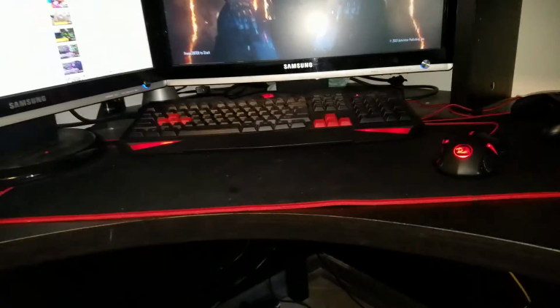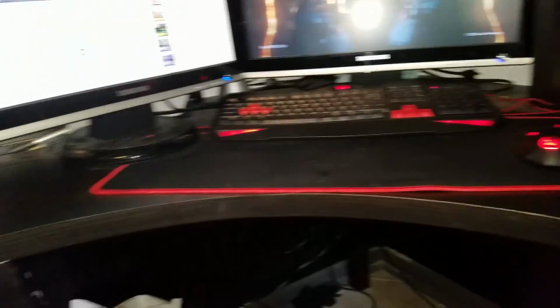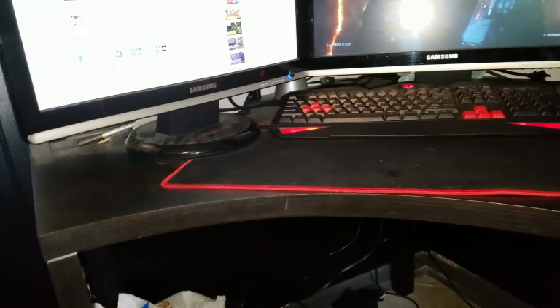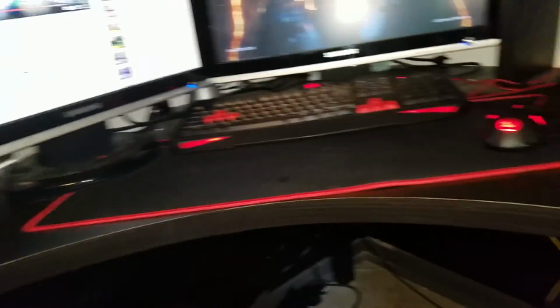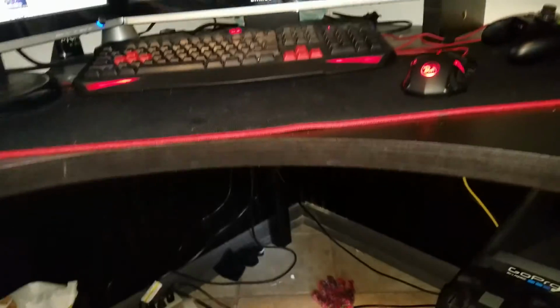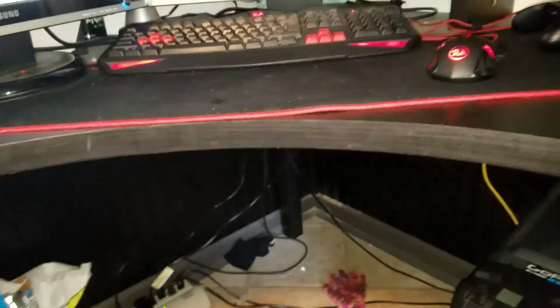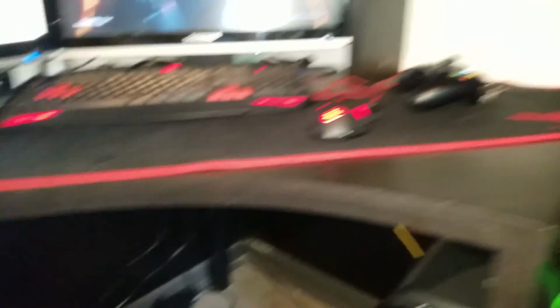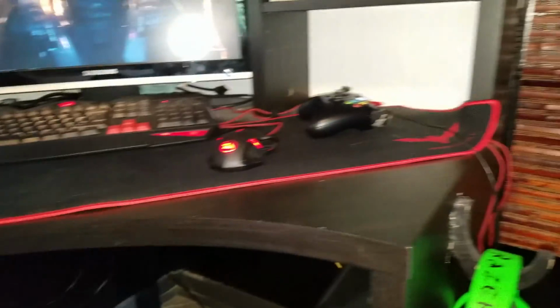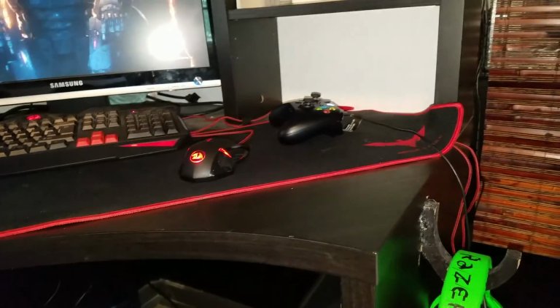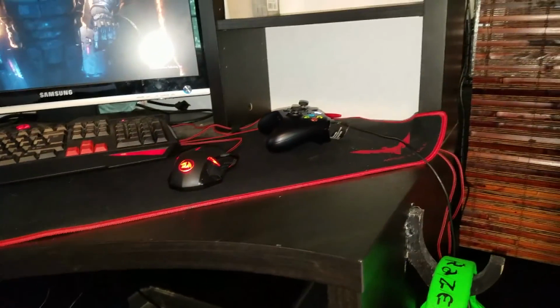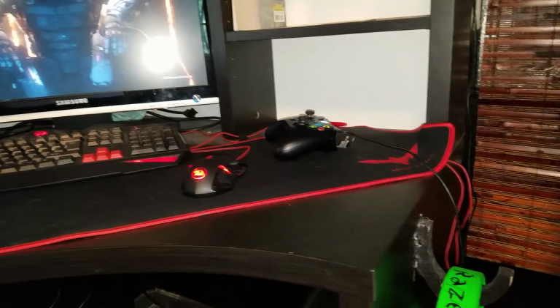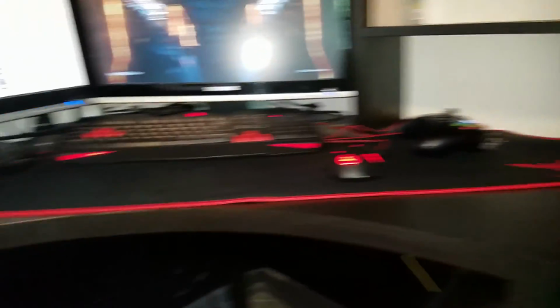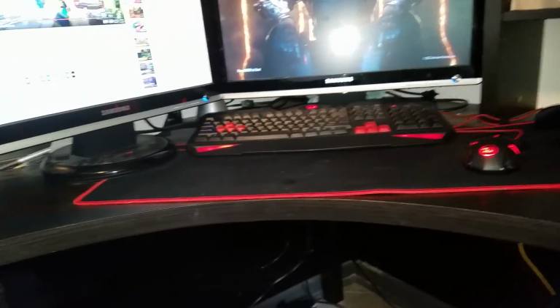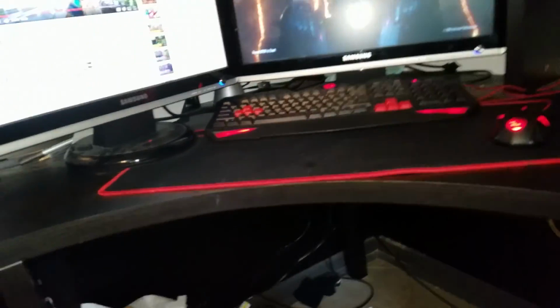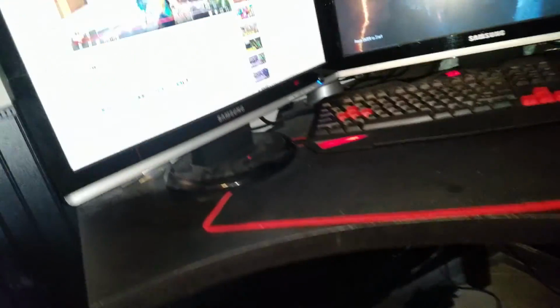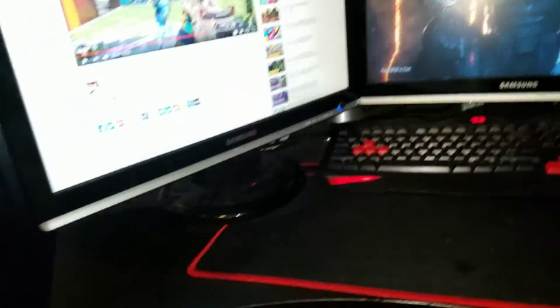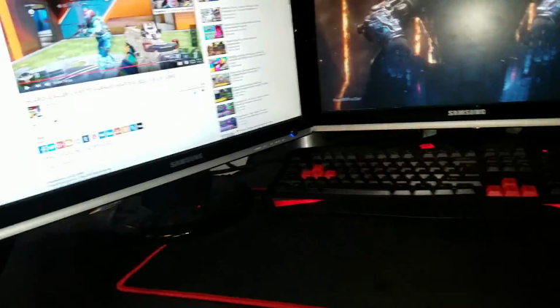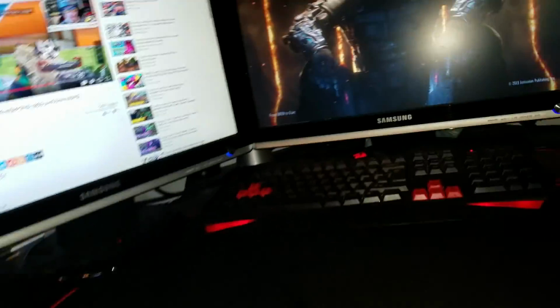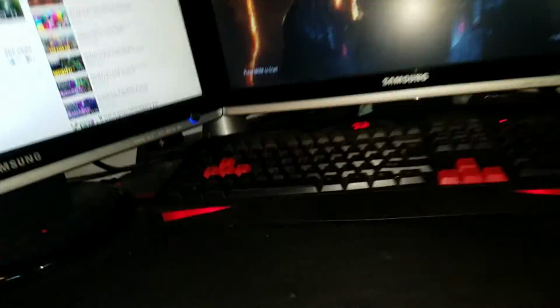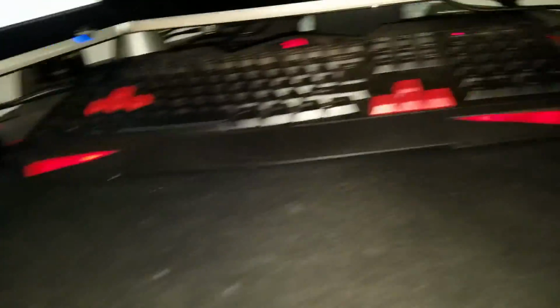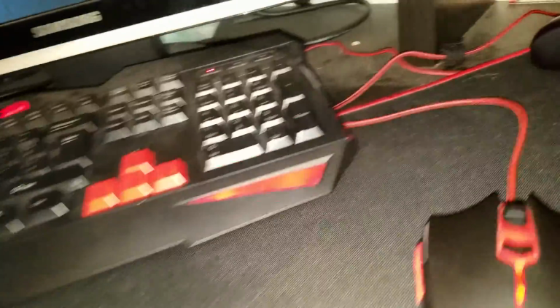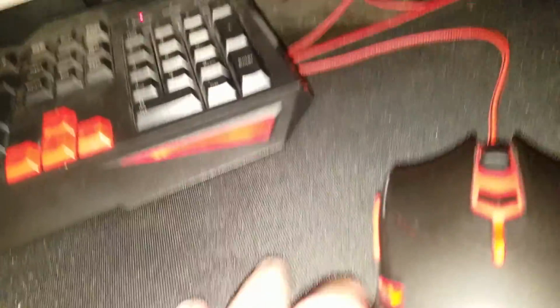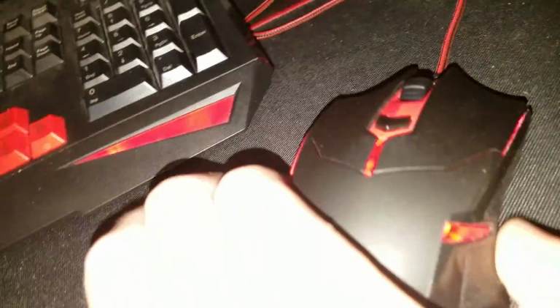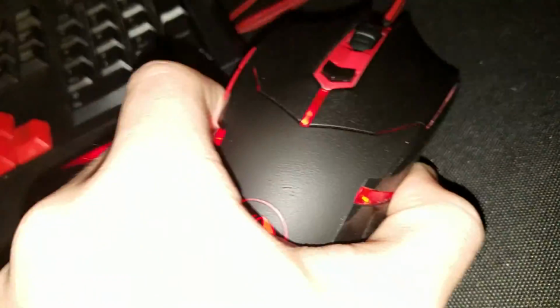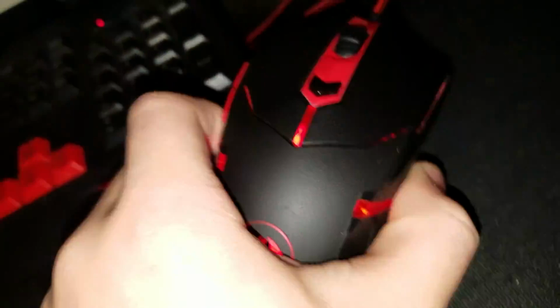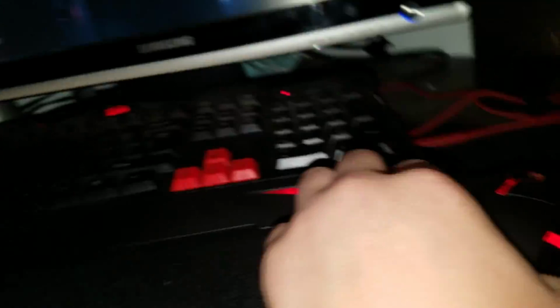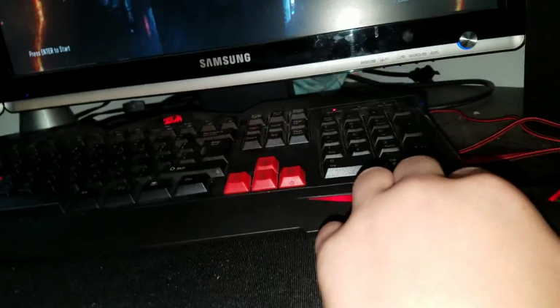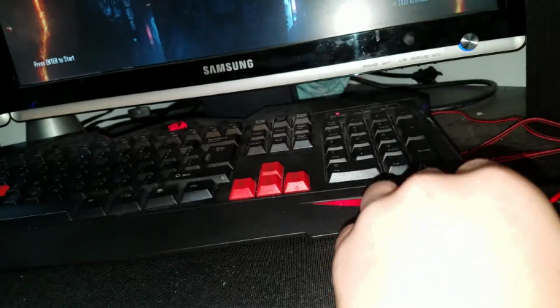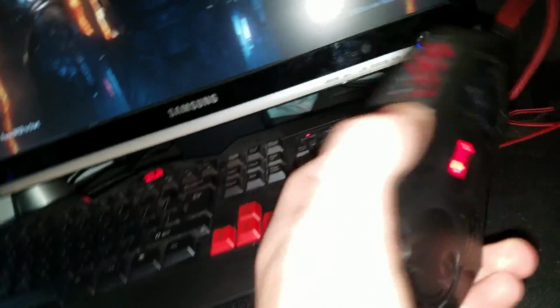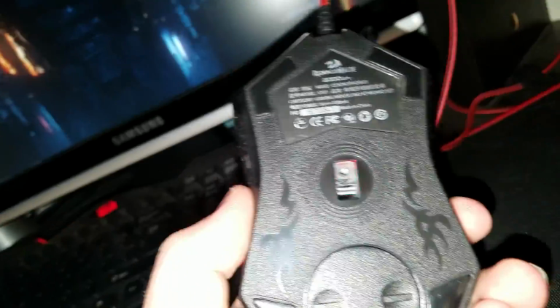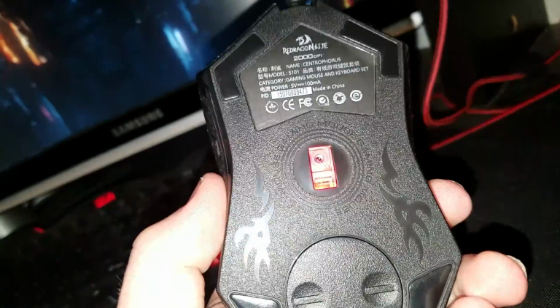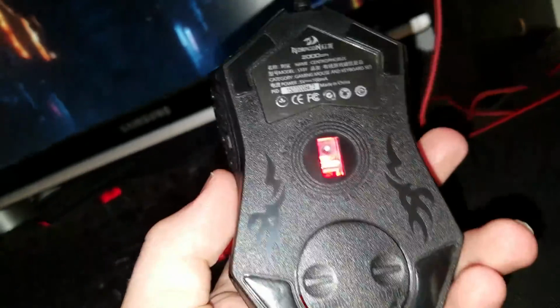Then we have my Magic Eagle mouse pad — that was like $14. Here we have my Red Dragon mouse. It came with my Red Dragon keyboard as well. It was $26.